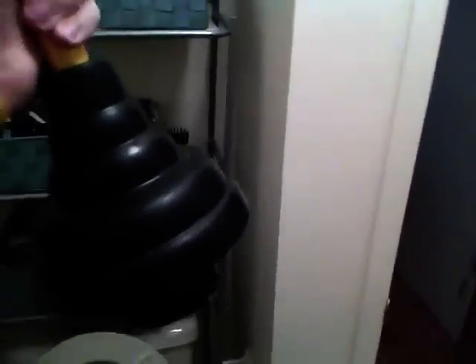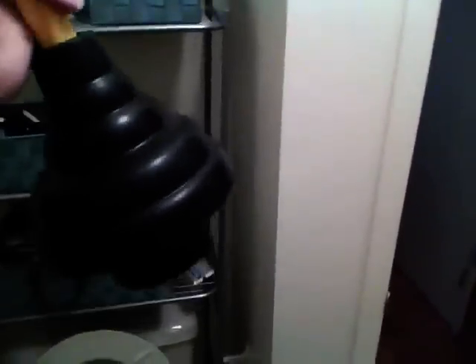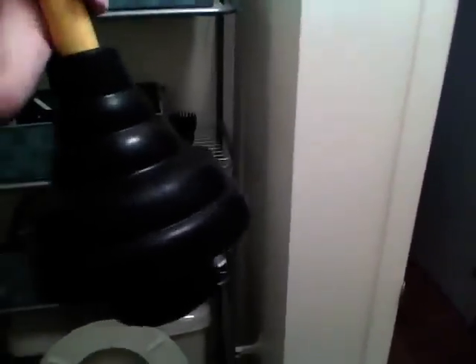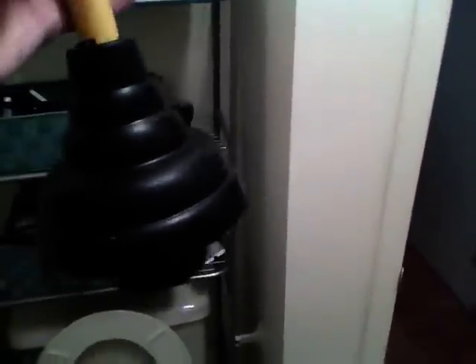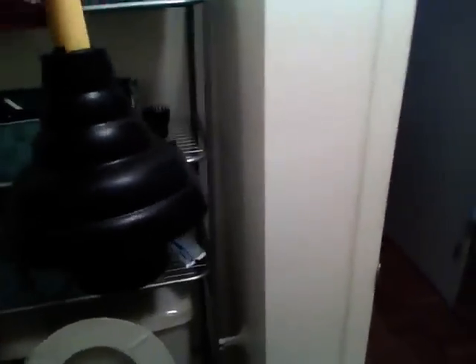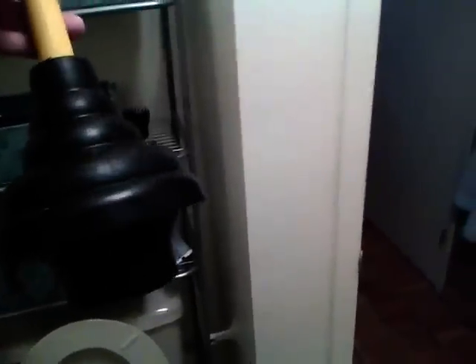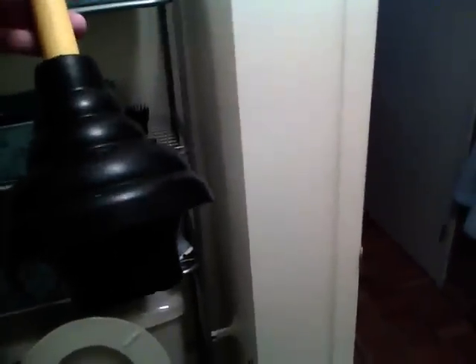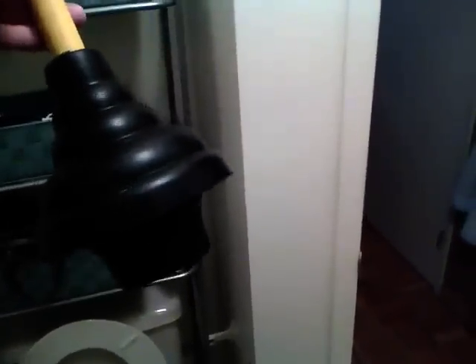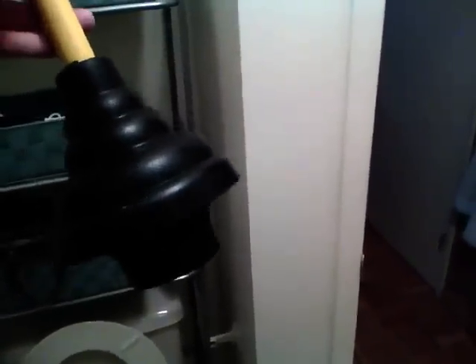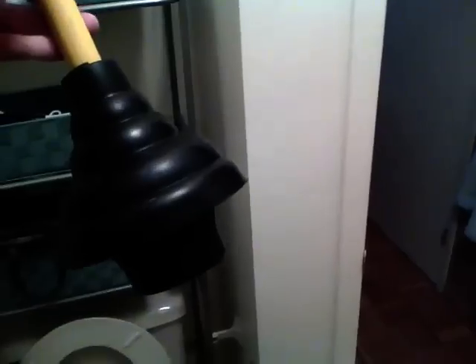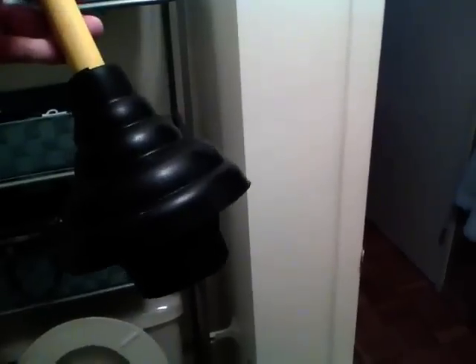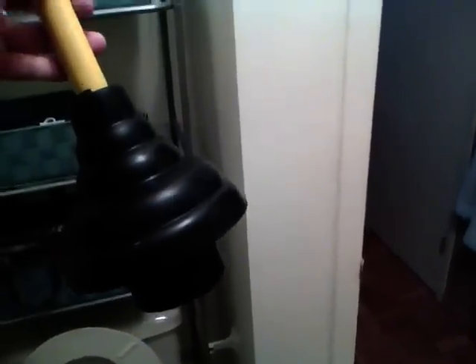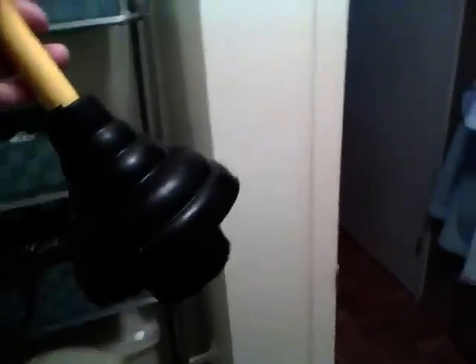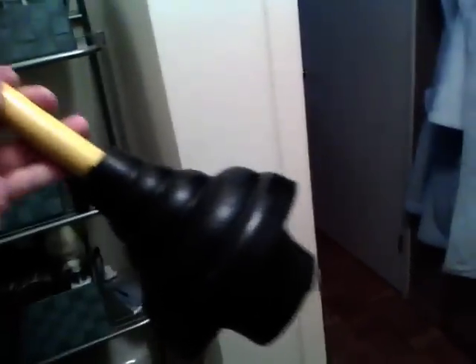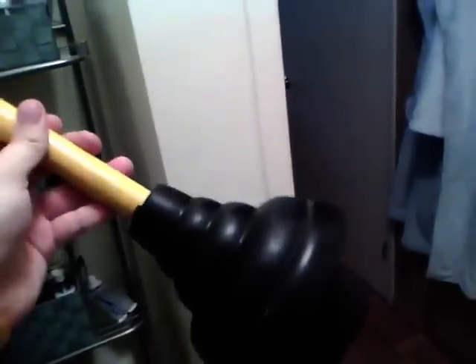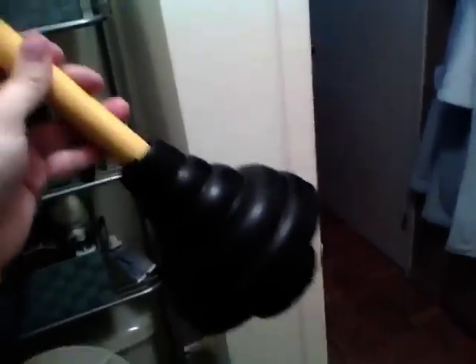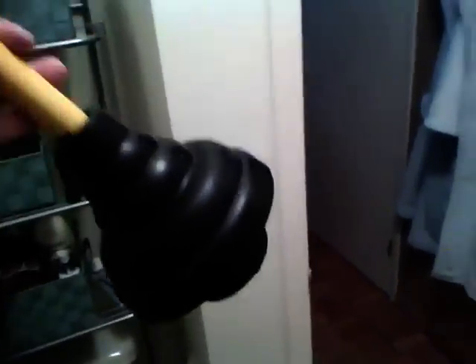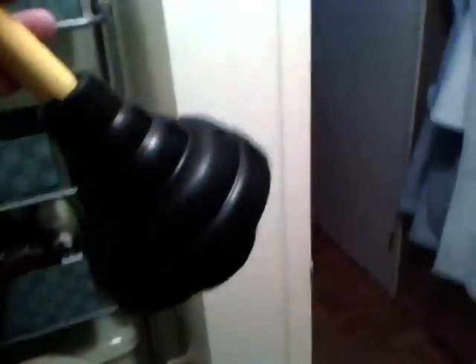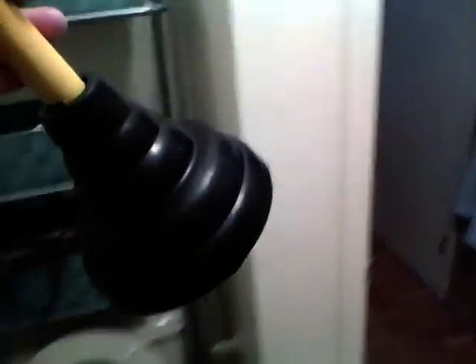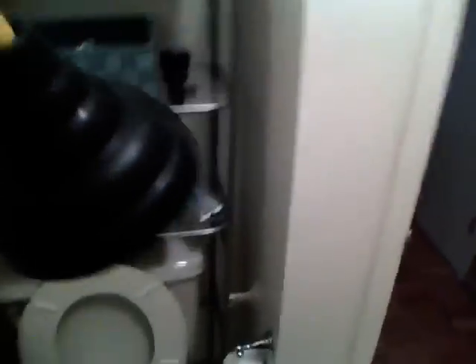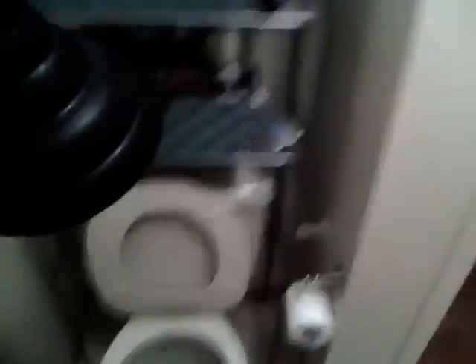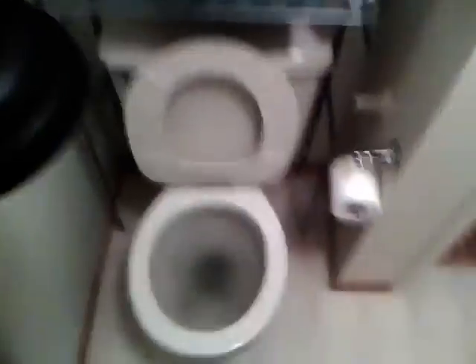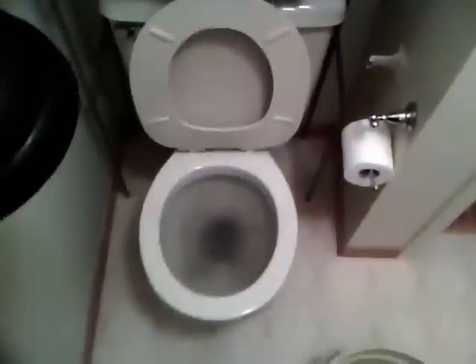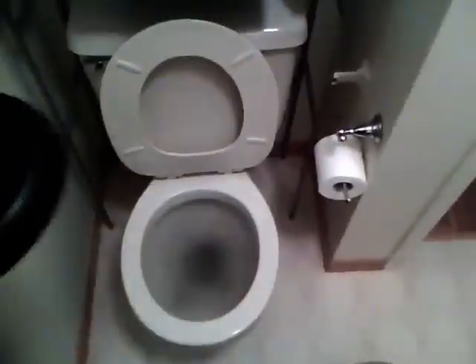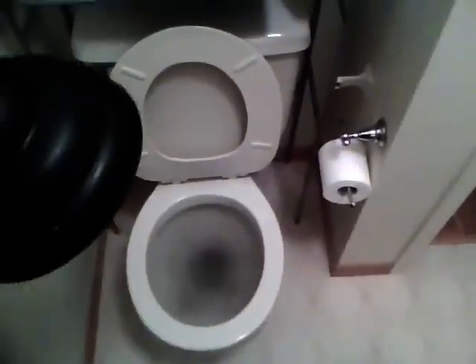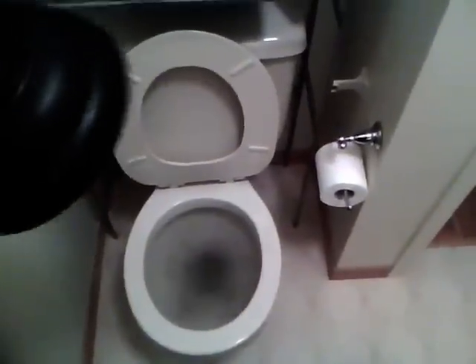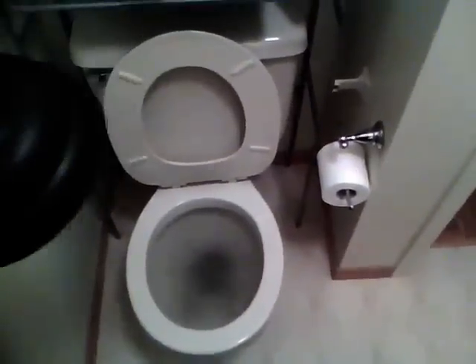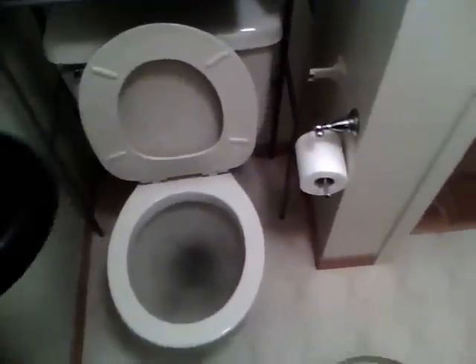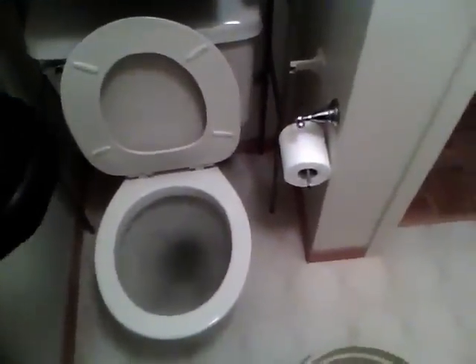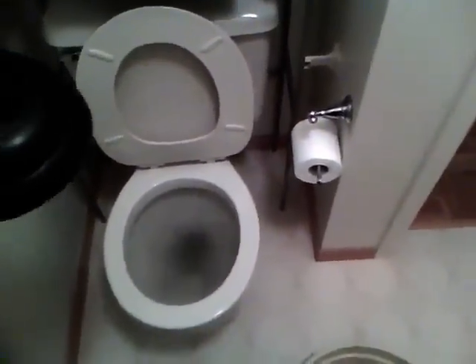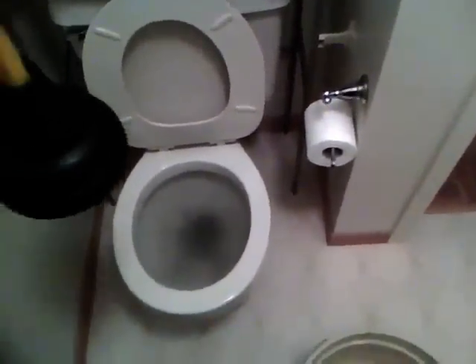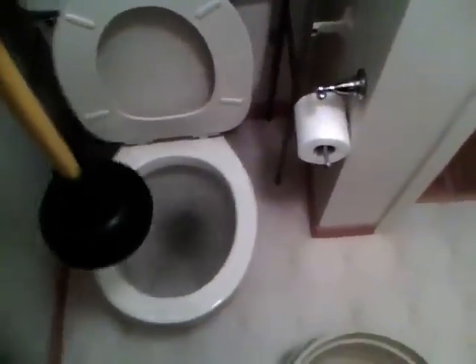I didn't realize there were two different types of plungers — a sink plunger and a toilet plunger. Anyway, let's see how ultimate this plunger is based on the clogged toilet that we have here. Let's check it out. That works.